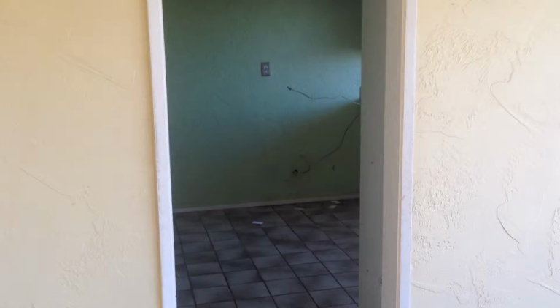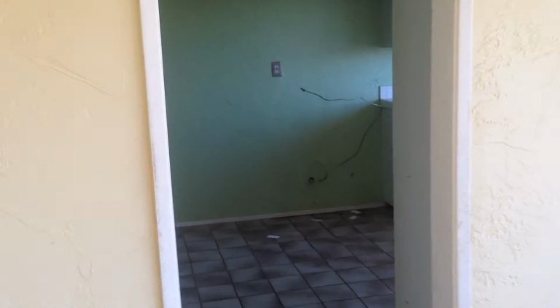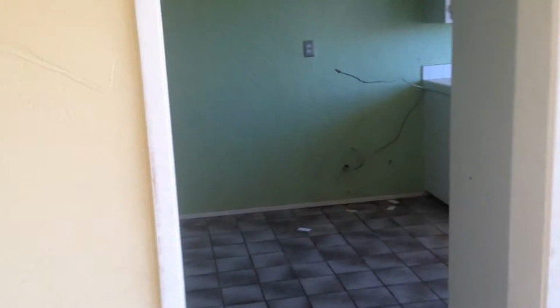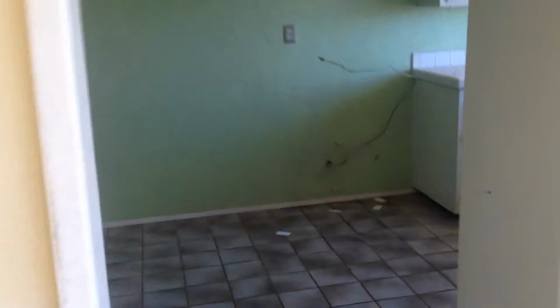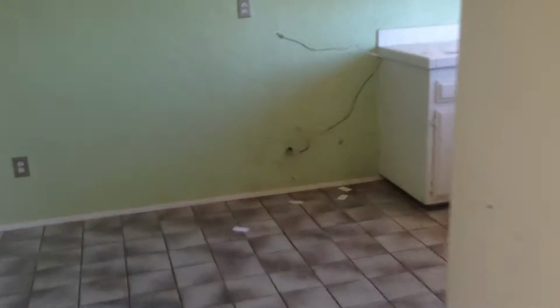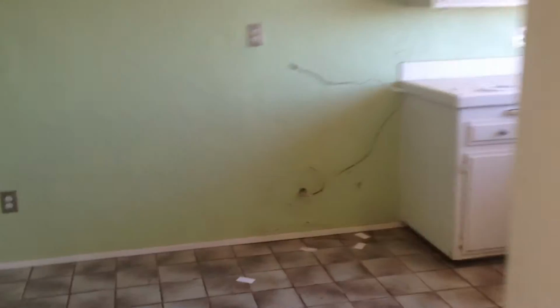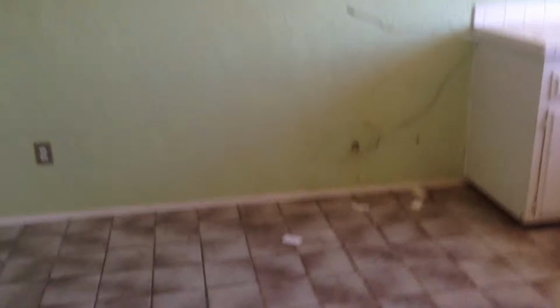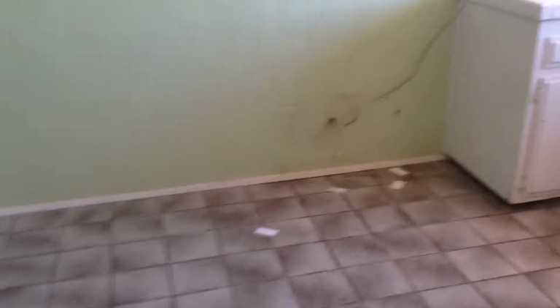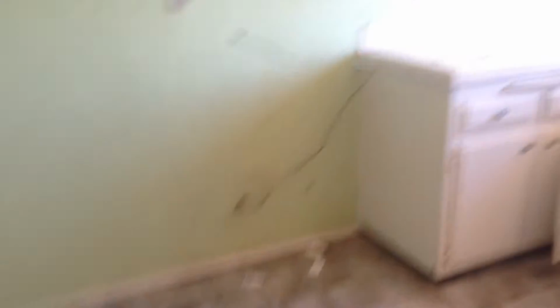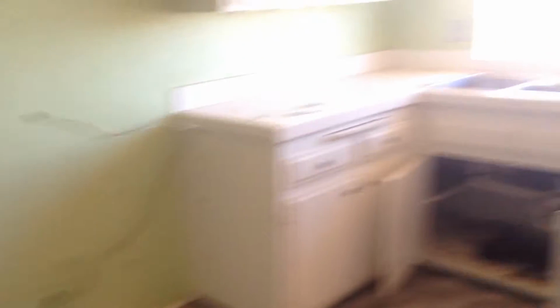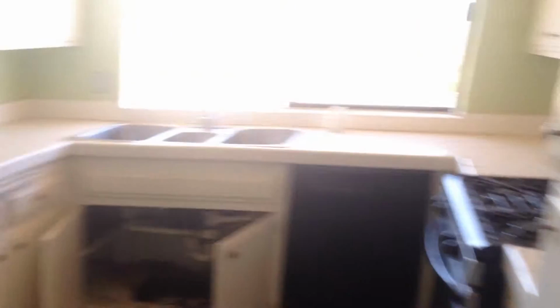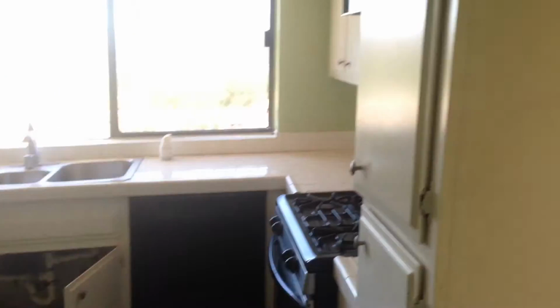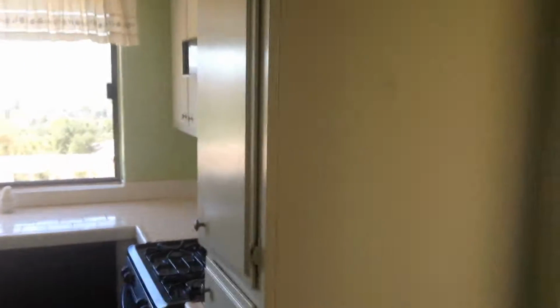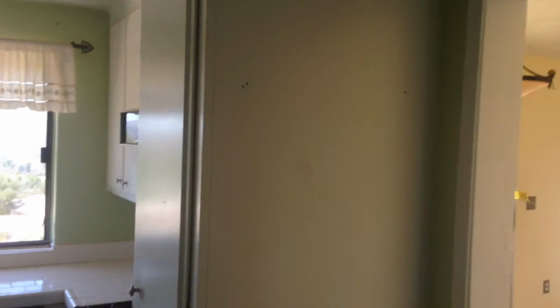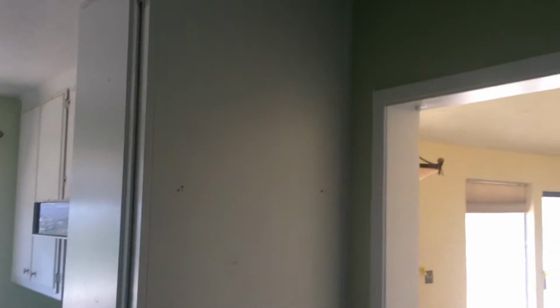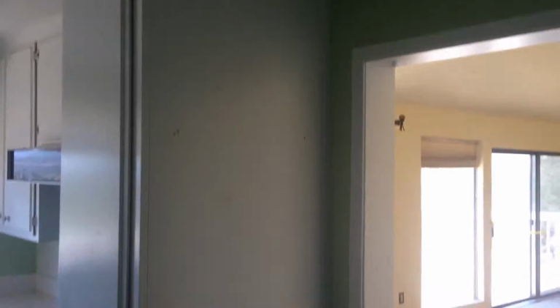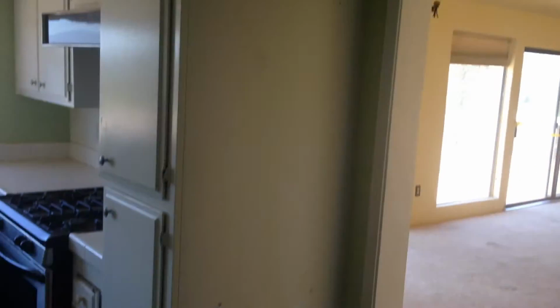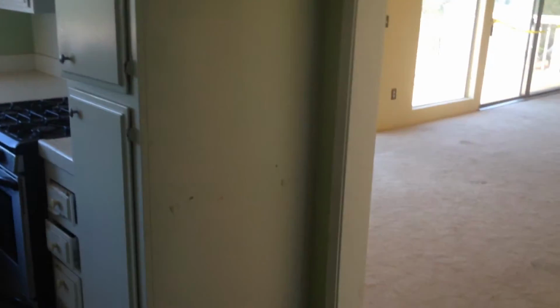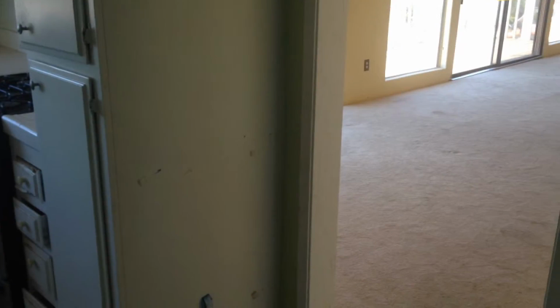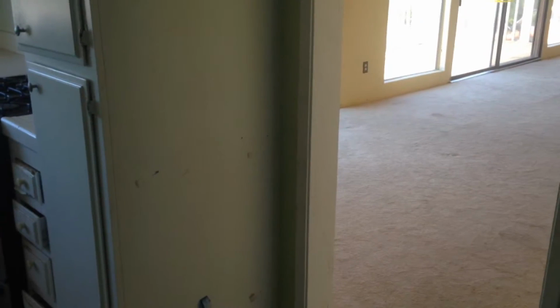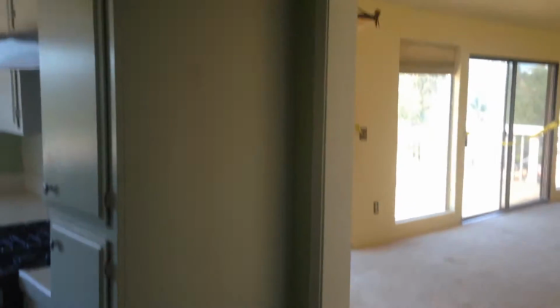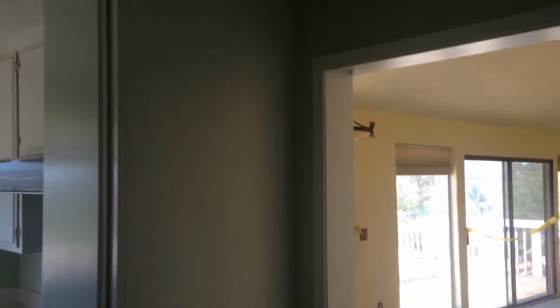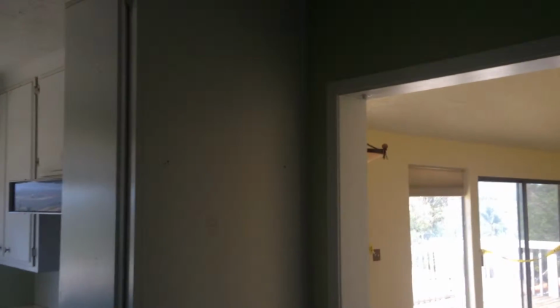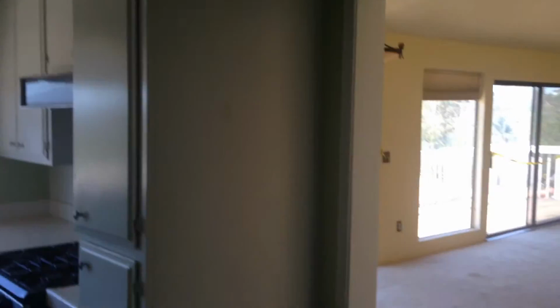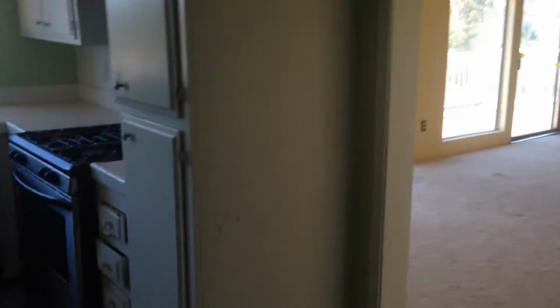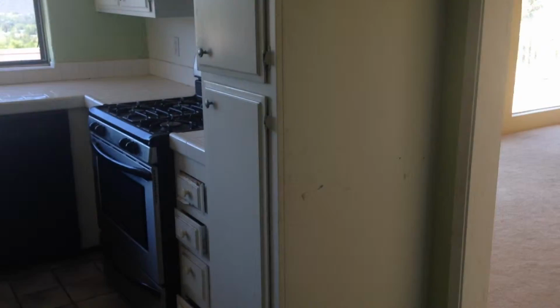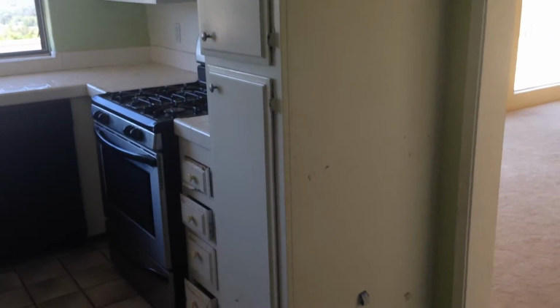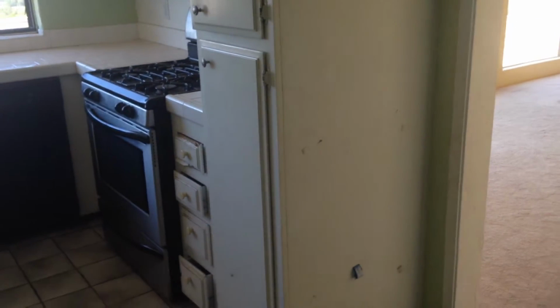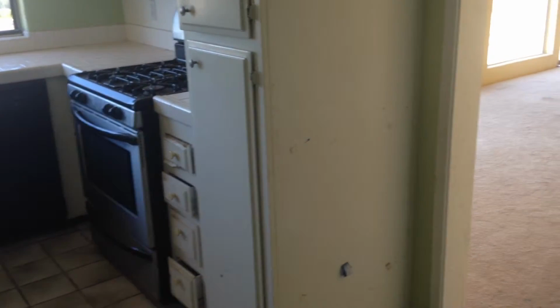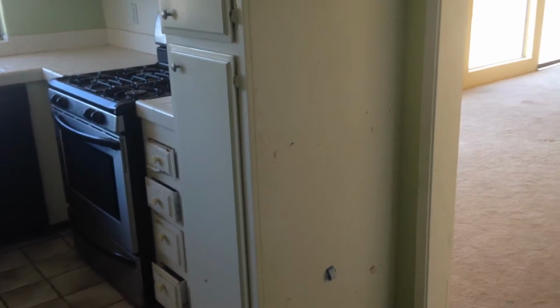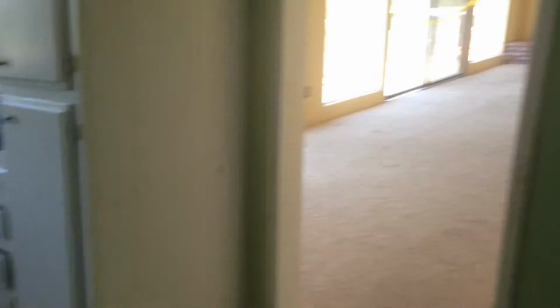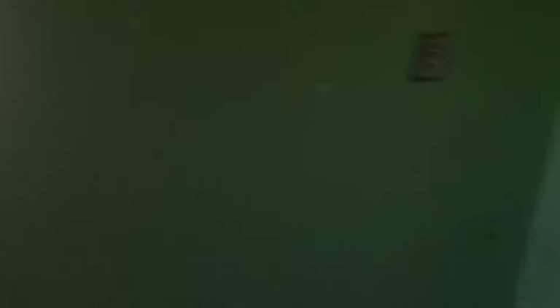Kitchen needs everything — full remodel, flooring. And possibly blow this wall out to combine the living space and the kitchen. The kitchen feels a little small for this size house.